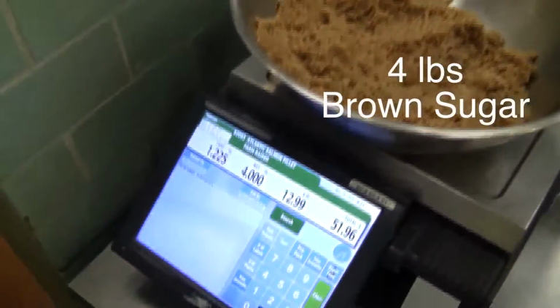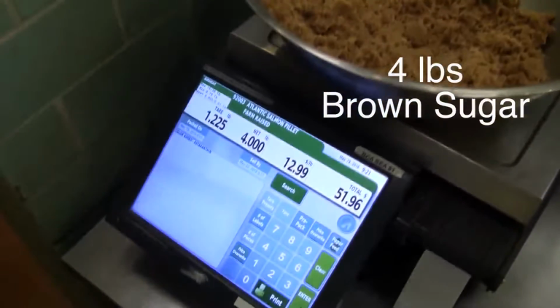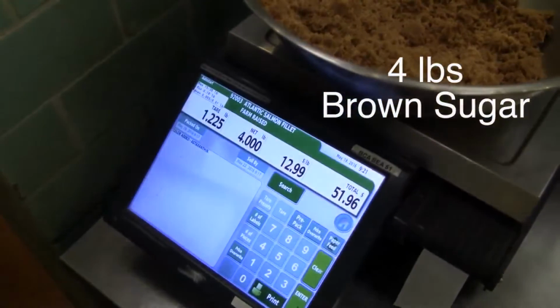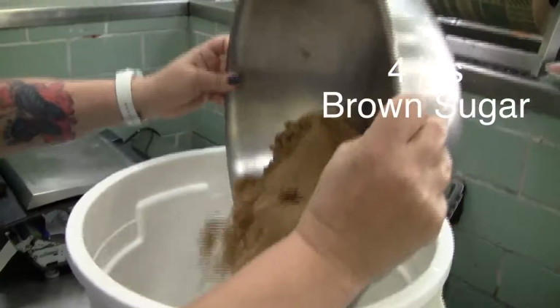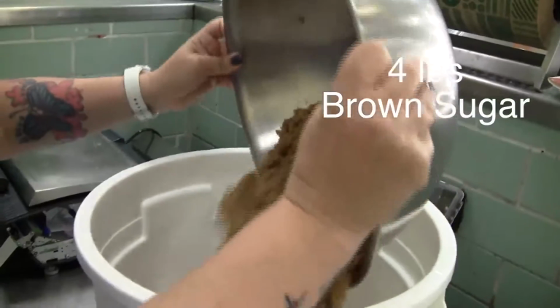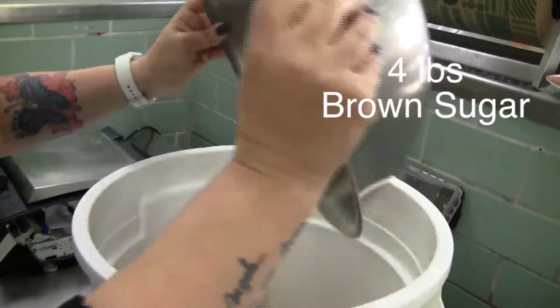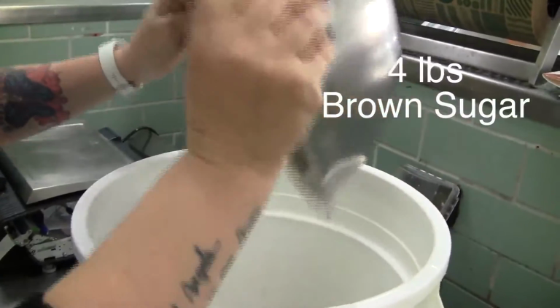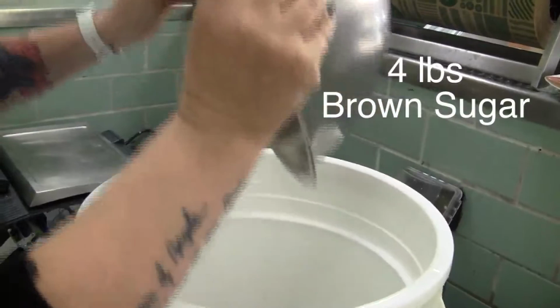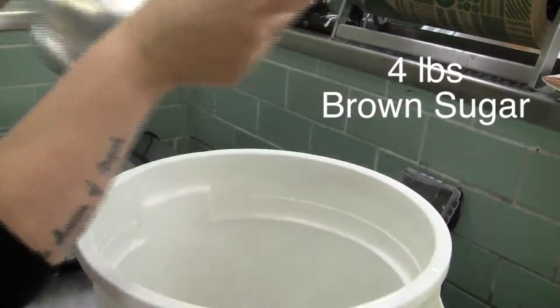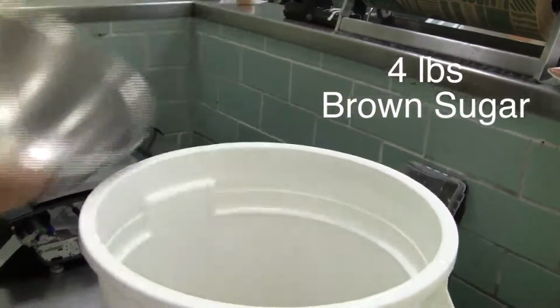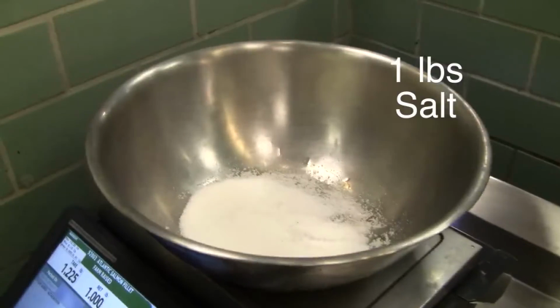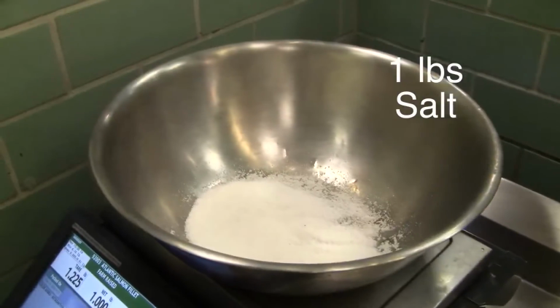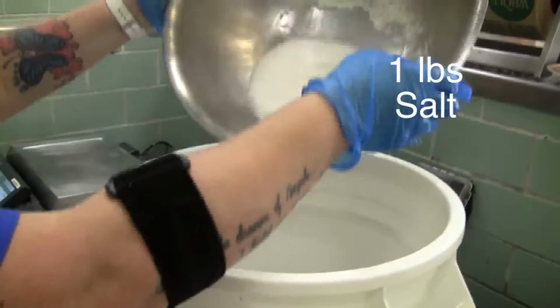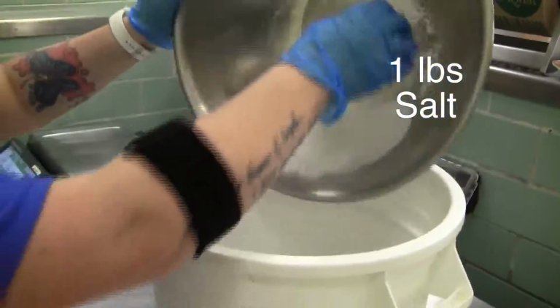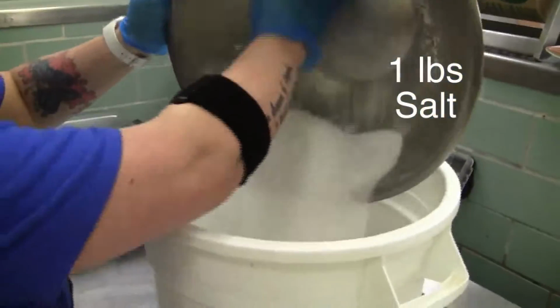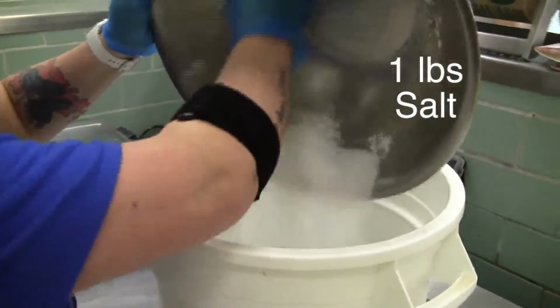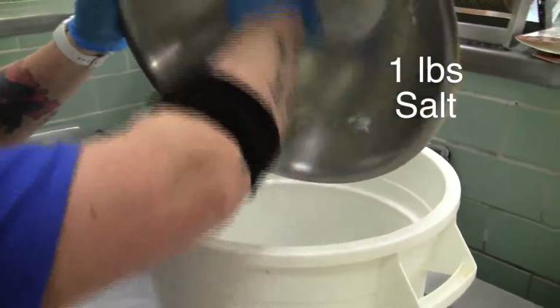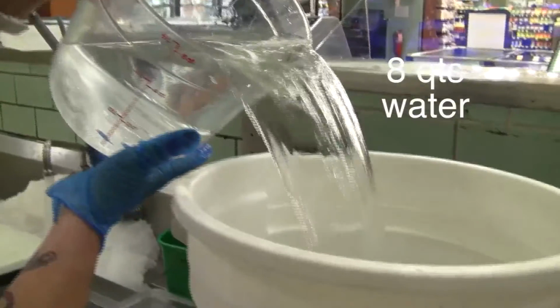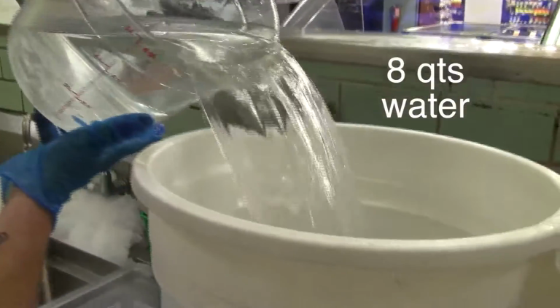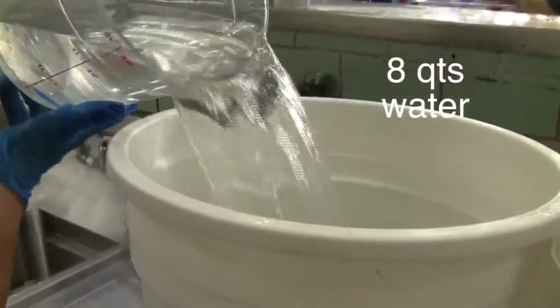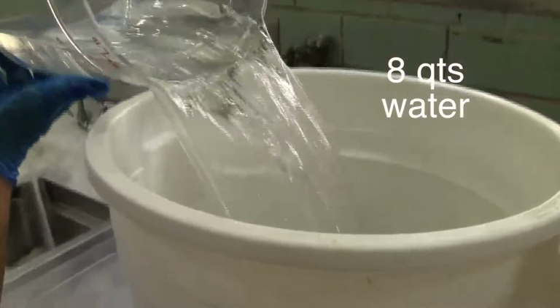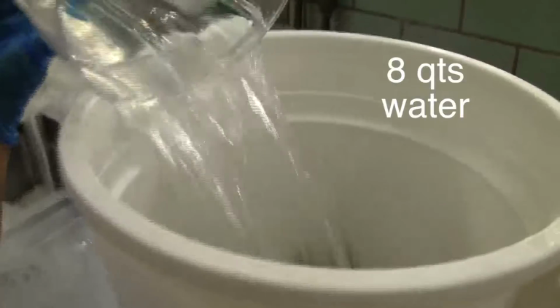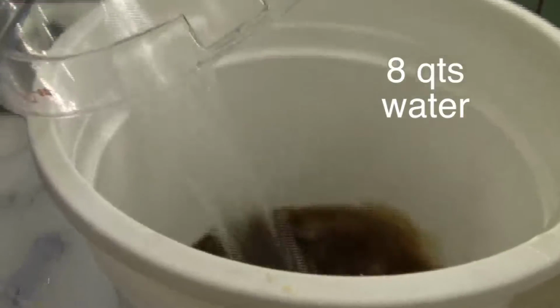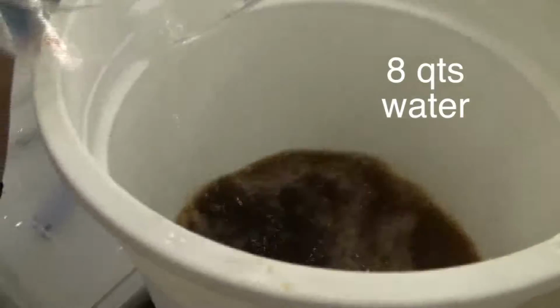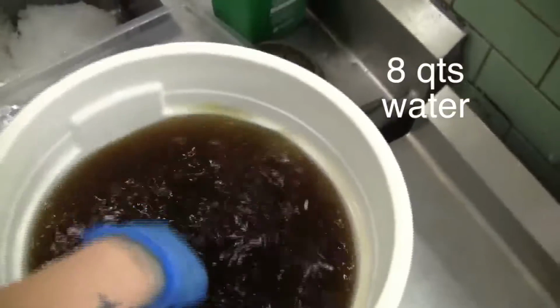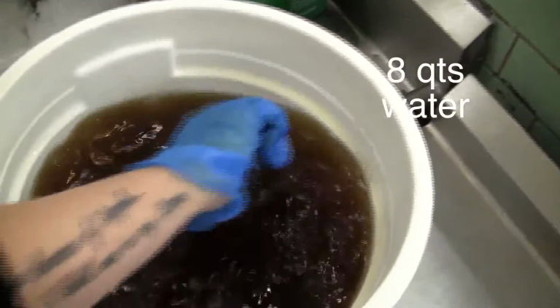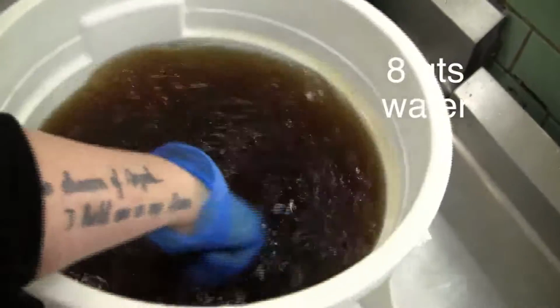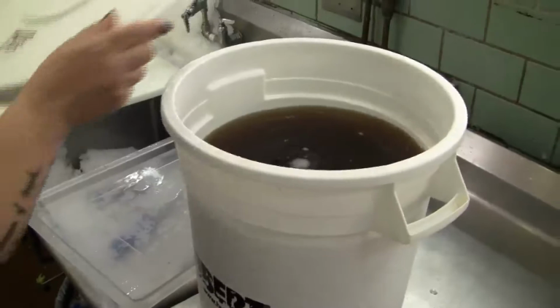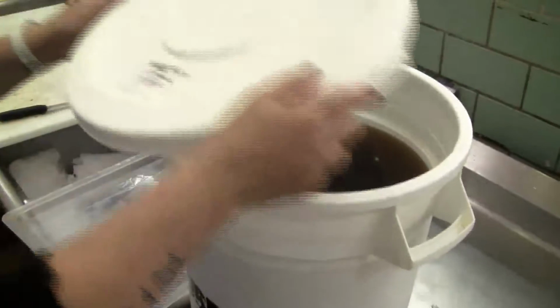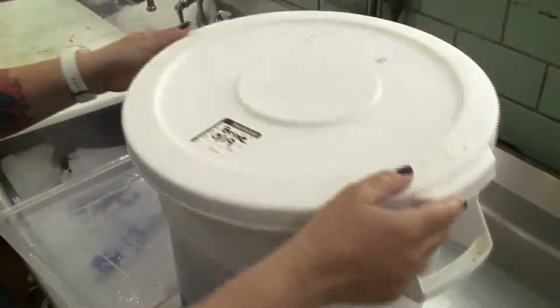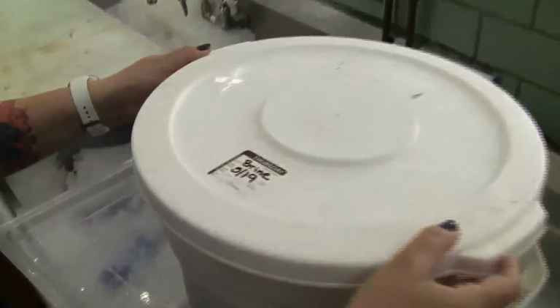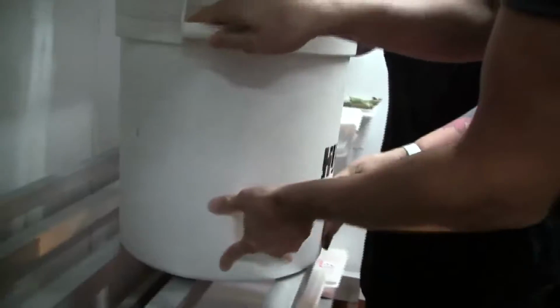To make a sugar brine, we'll need 4 pounds of brown sugar, 1 pound of salt, and 8 quarts of water. Mix thoroughly, cover, label it, and store it in the cooler.